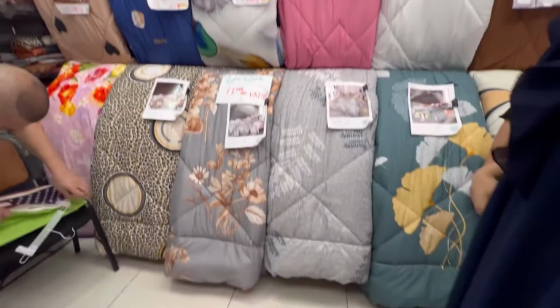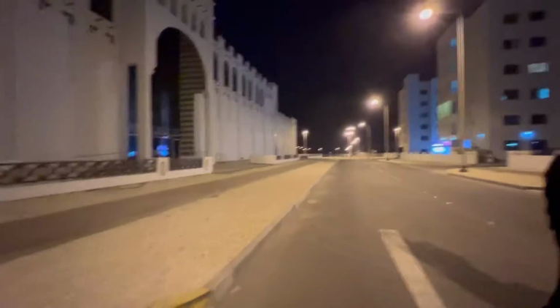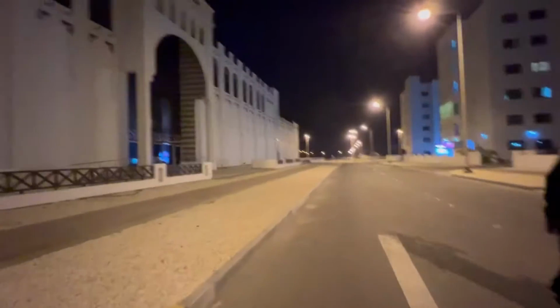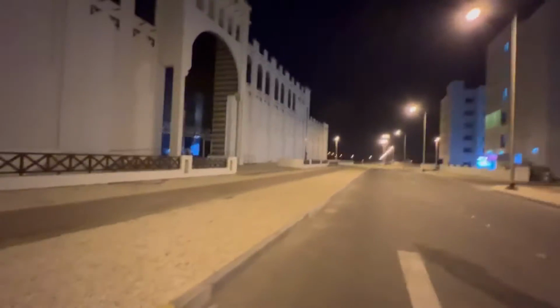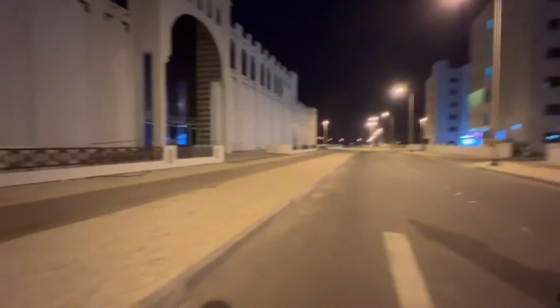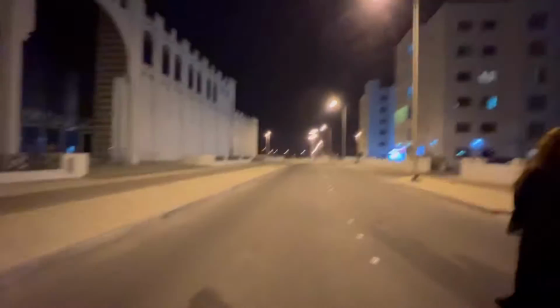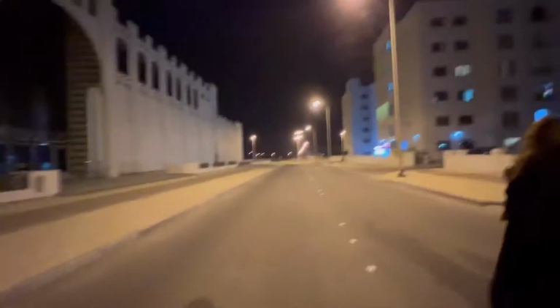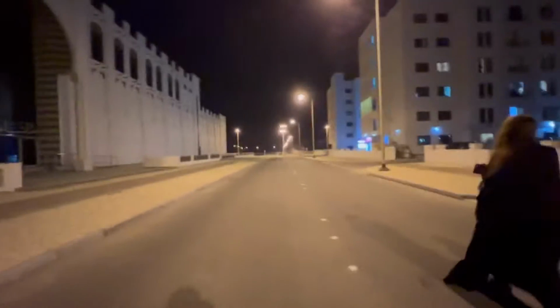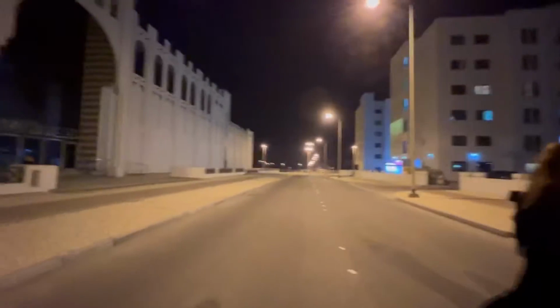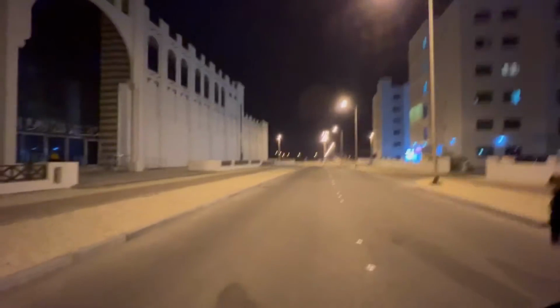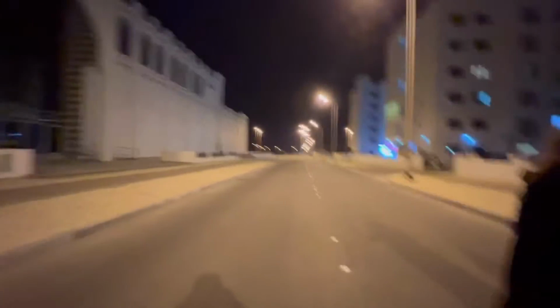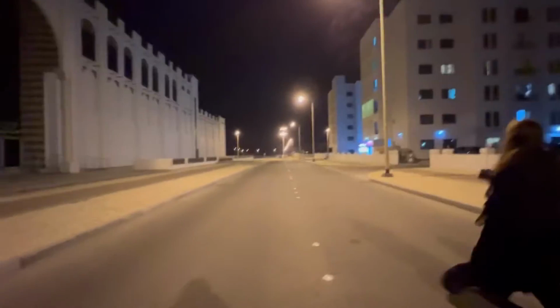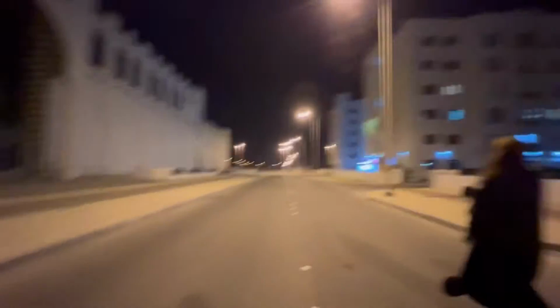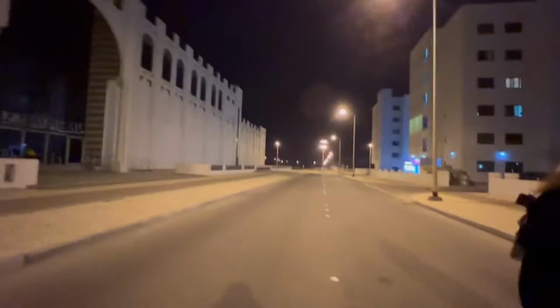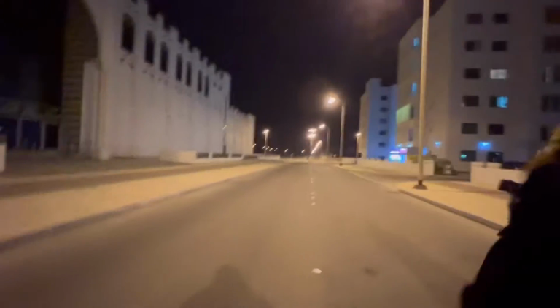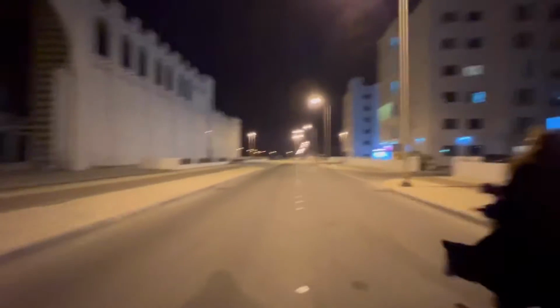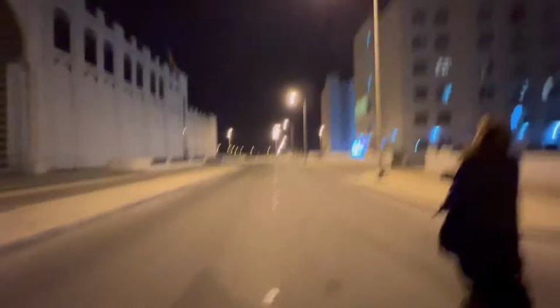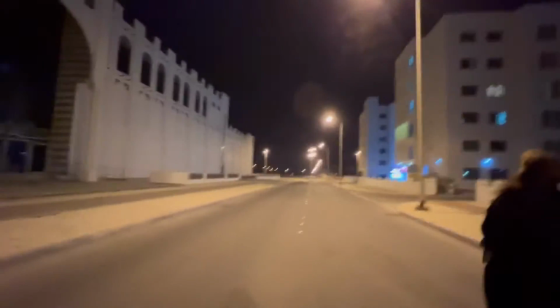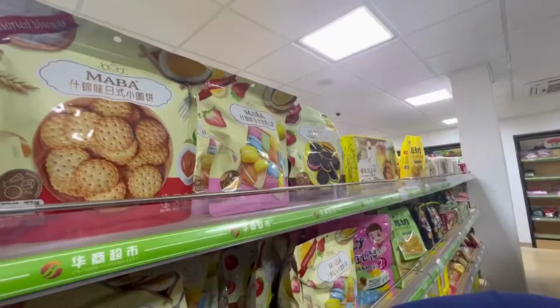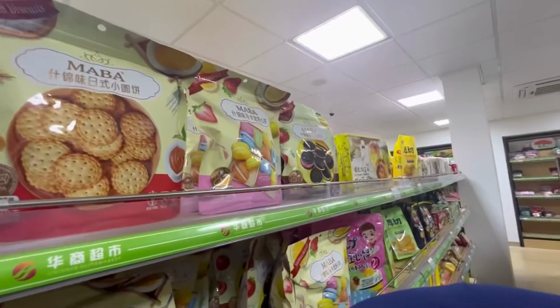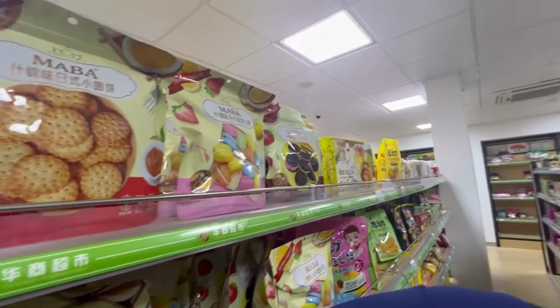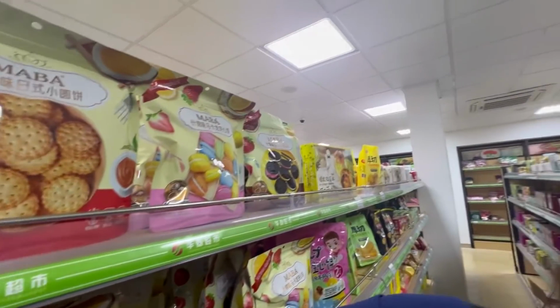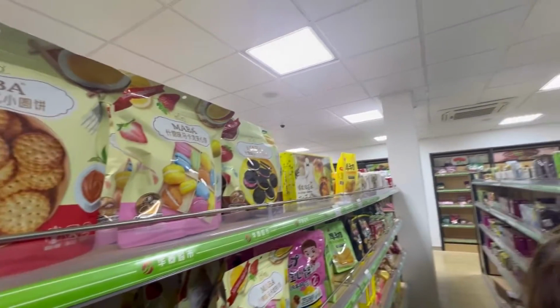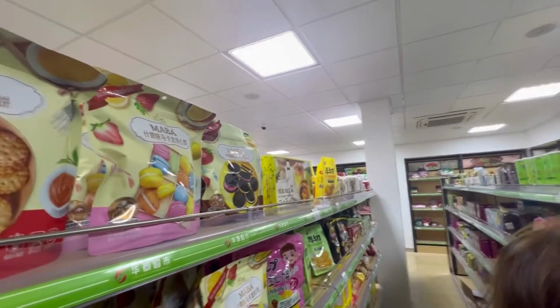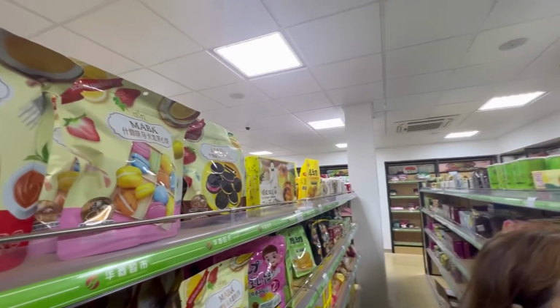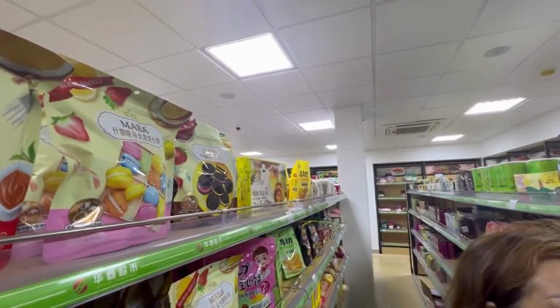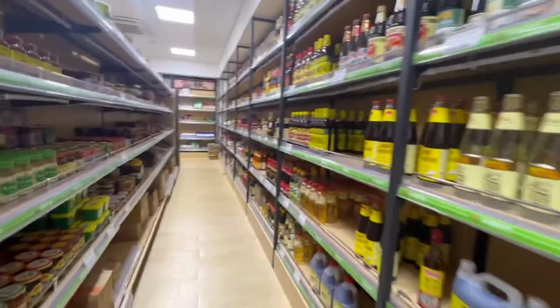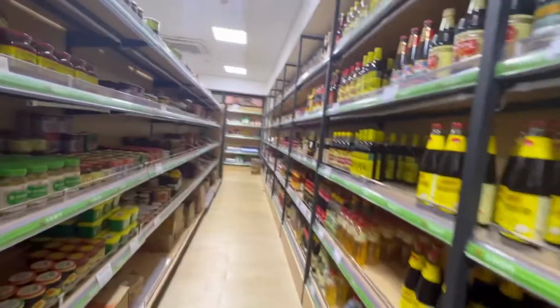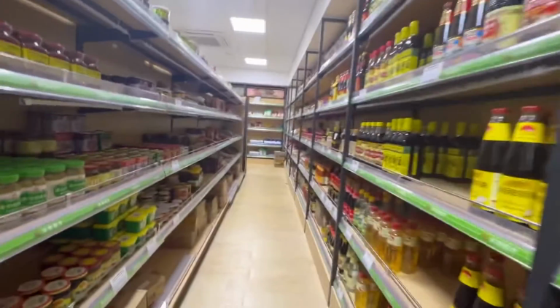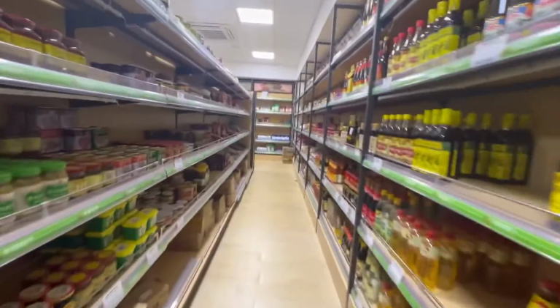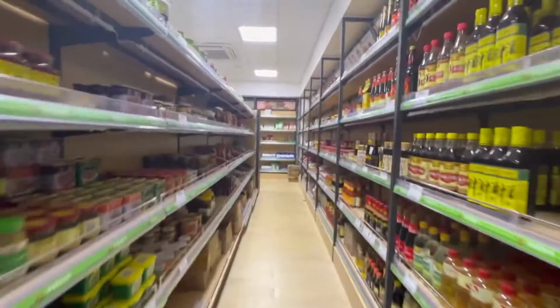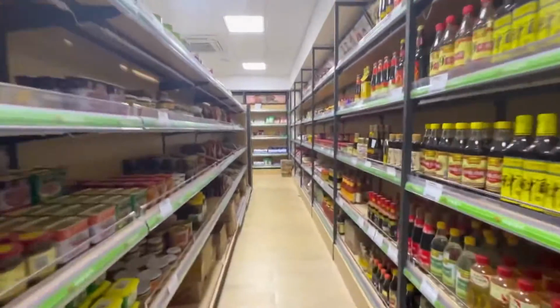There was a Chinese shop at a distance from Dragon City, so we walked all the way to the shop. And this is the shop.